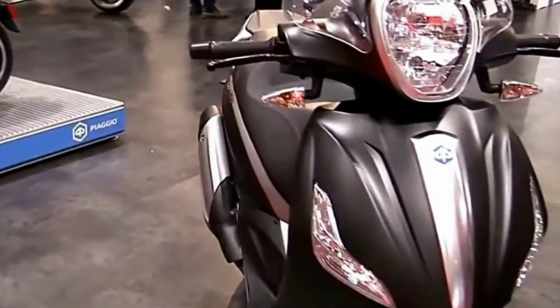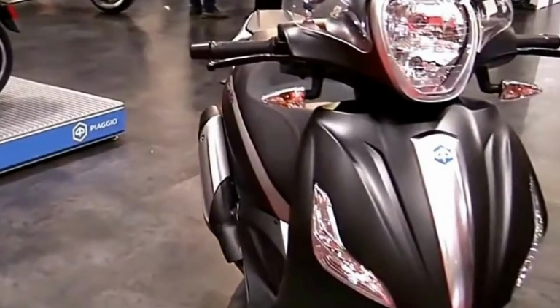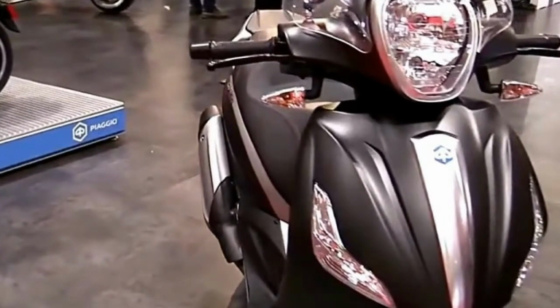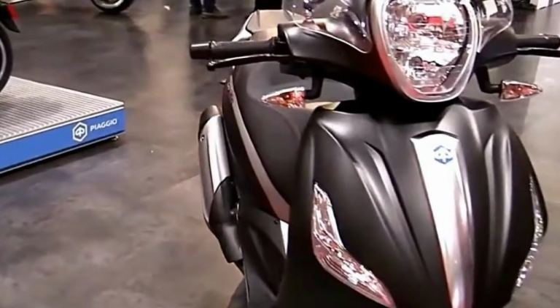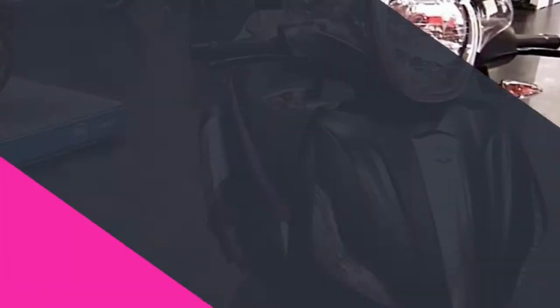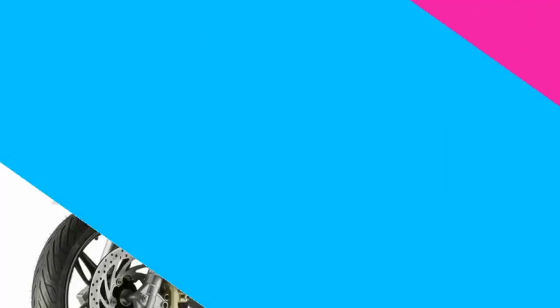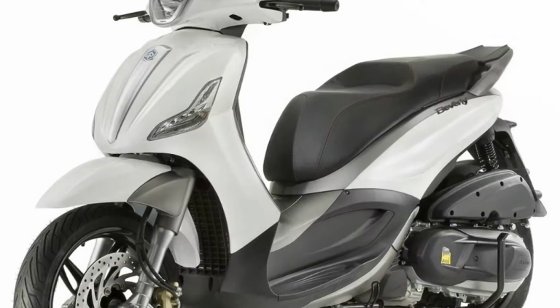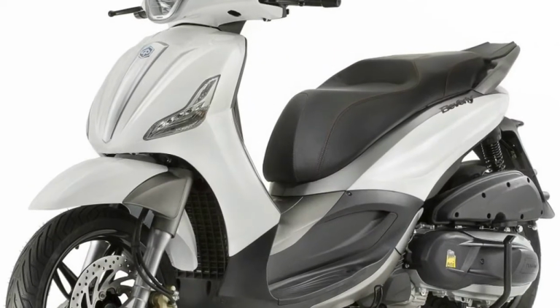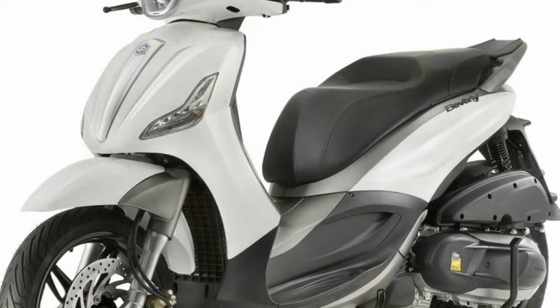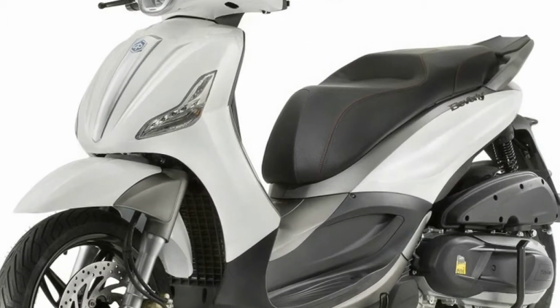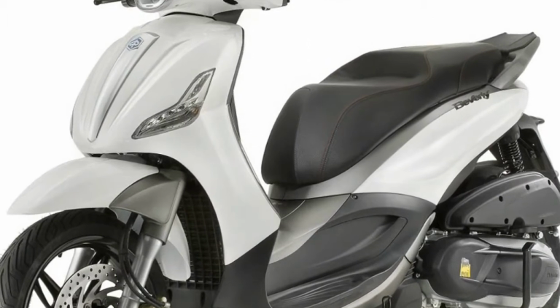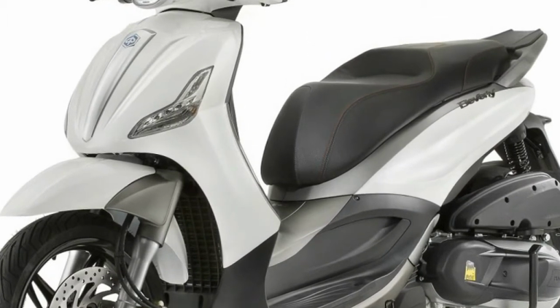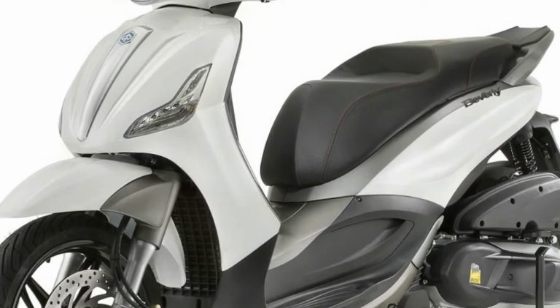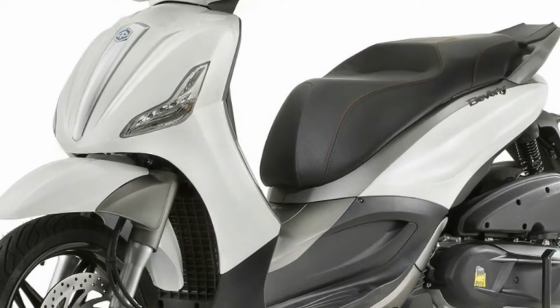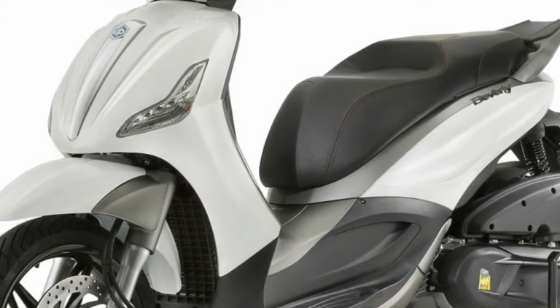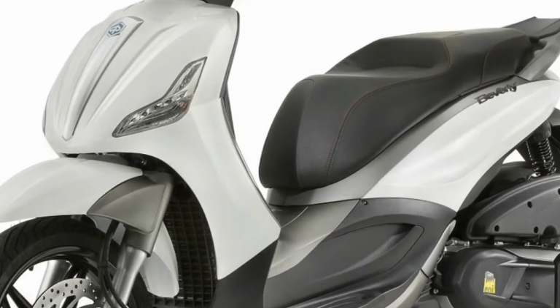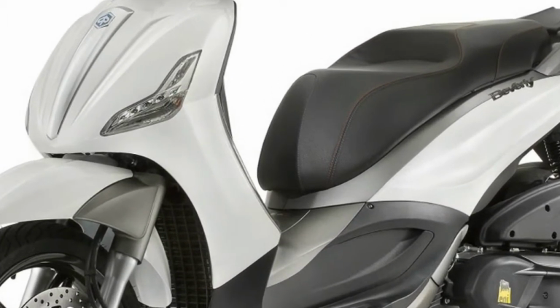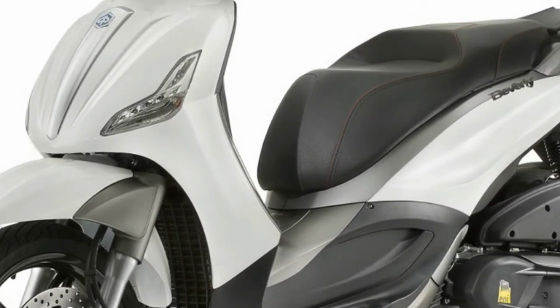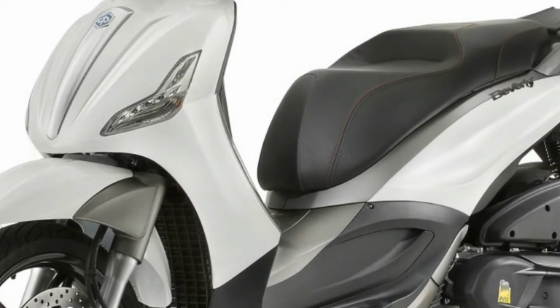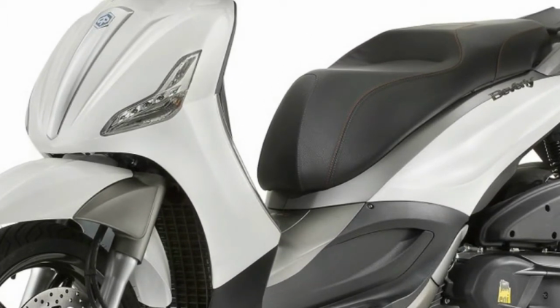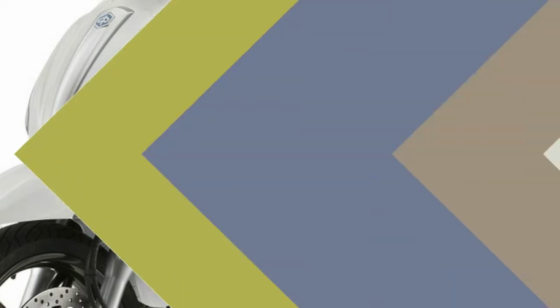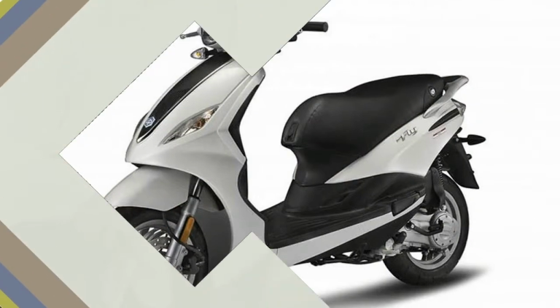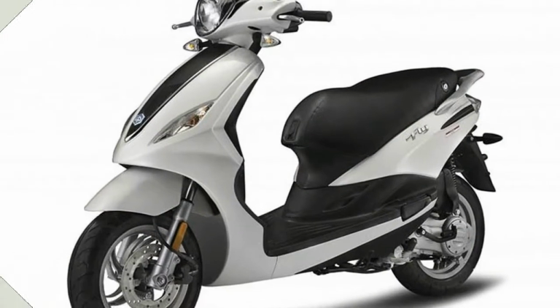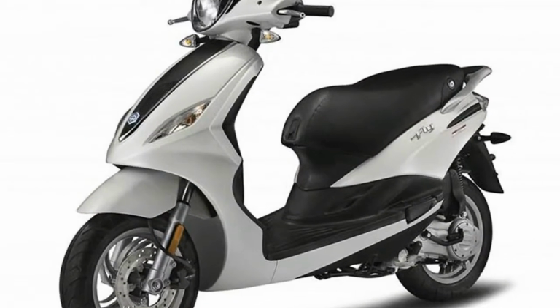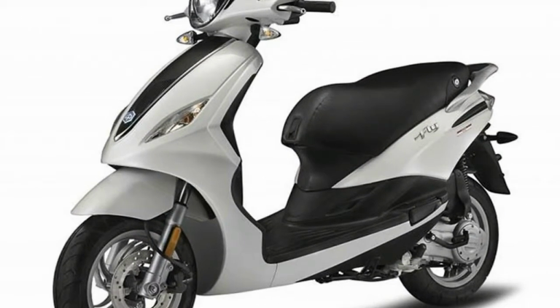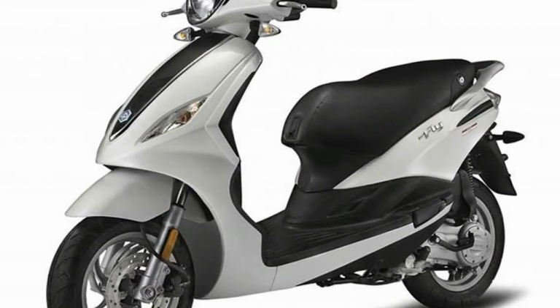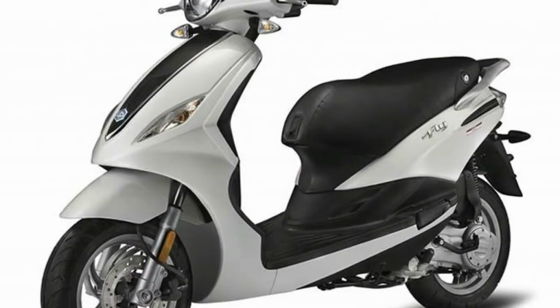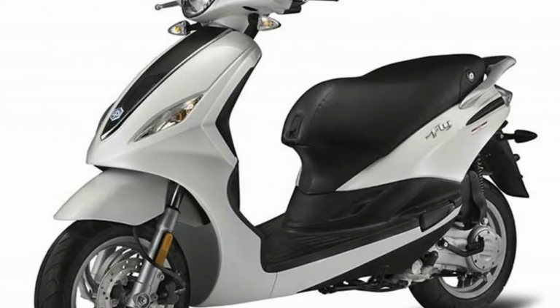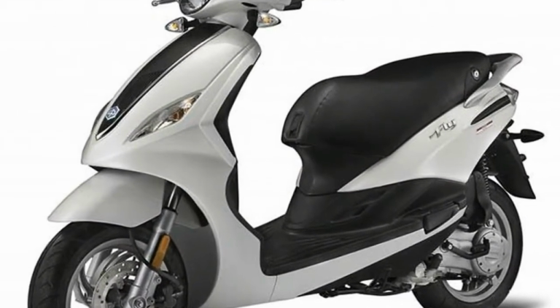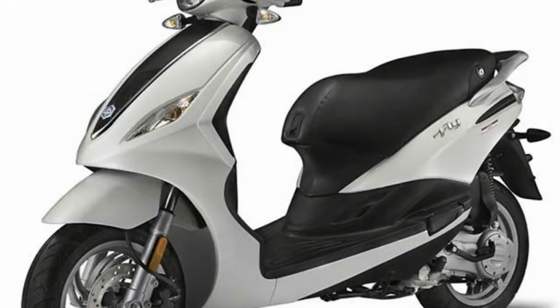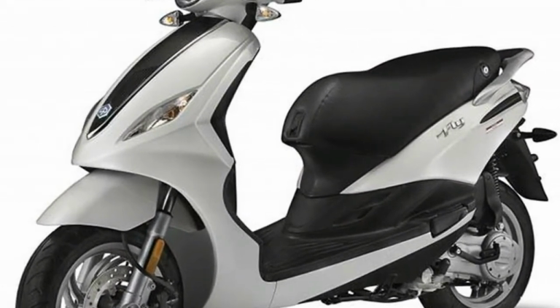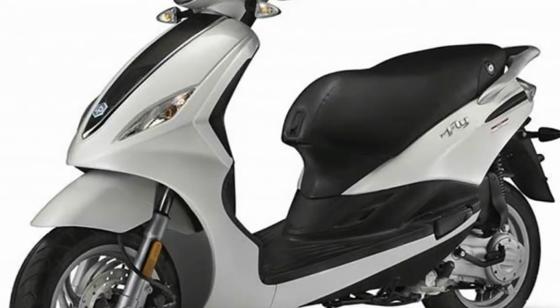The under-seat storage is big enough to stash two open-face helmets or a big modular skull bucket, and there's plenty of room for a backpack, book bag, or briefcase, depending on what you're carrying.